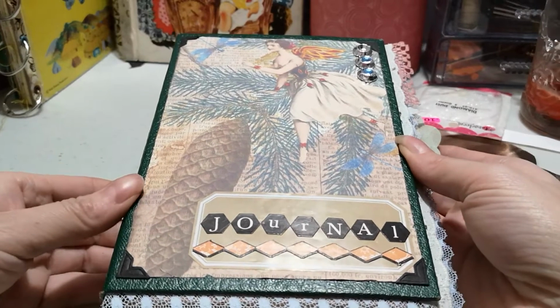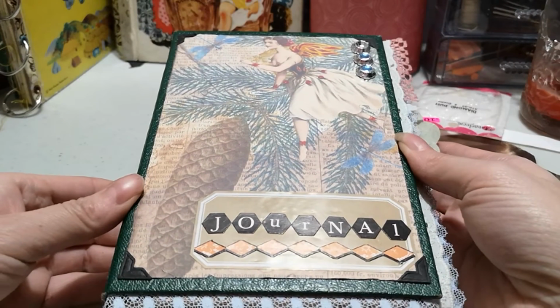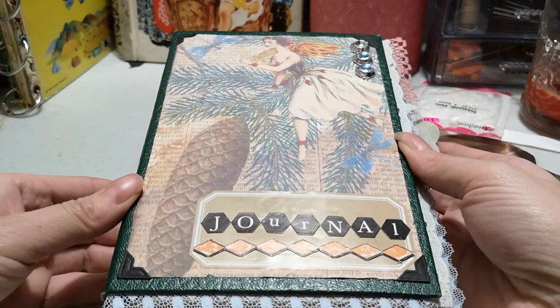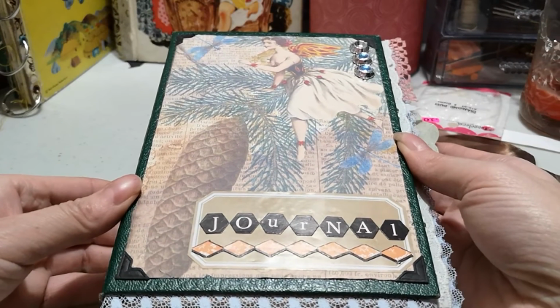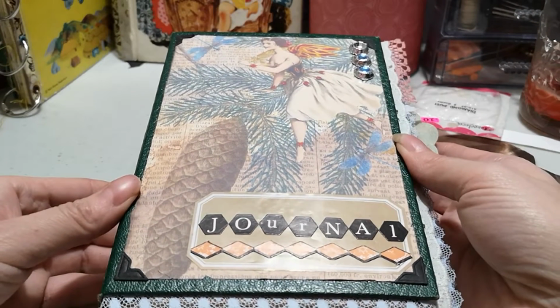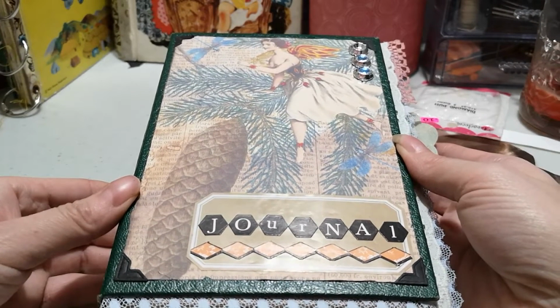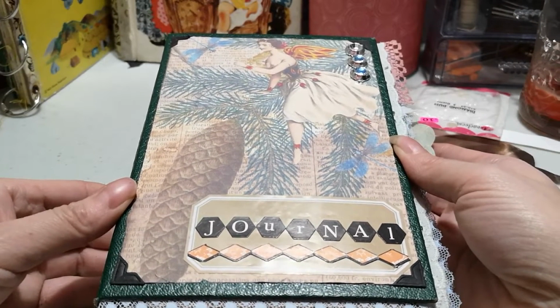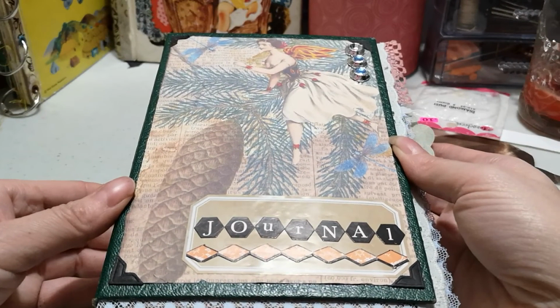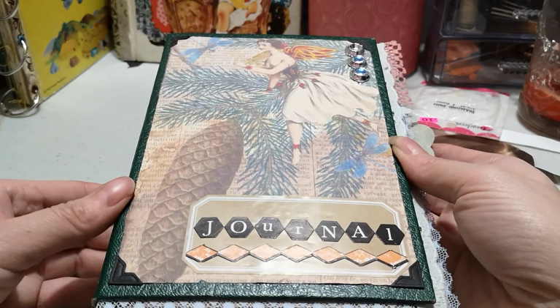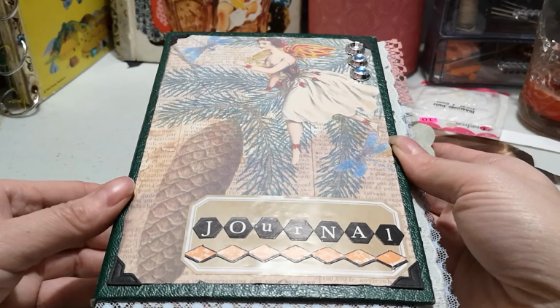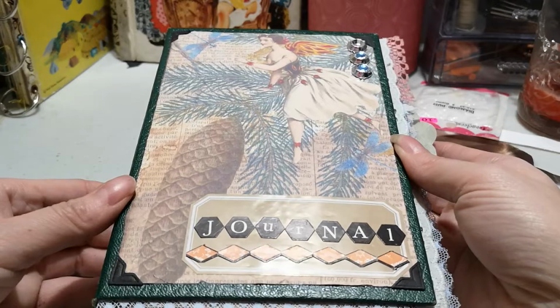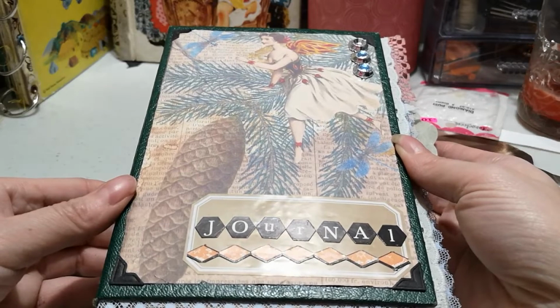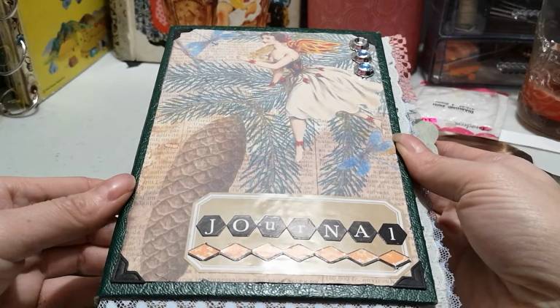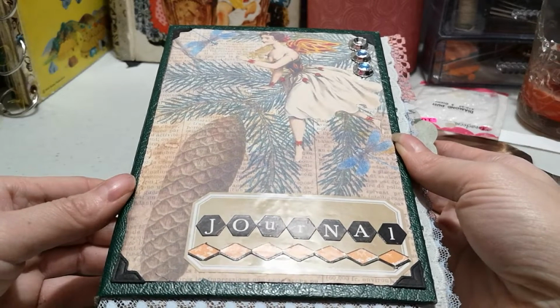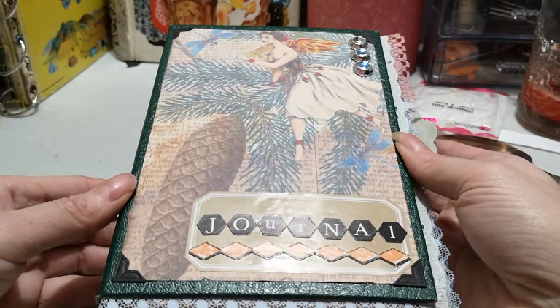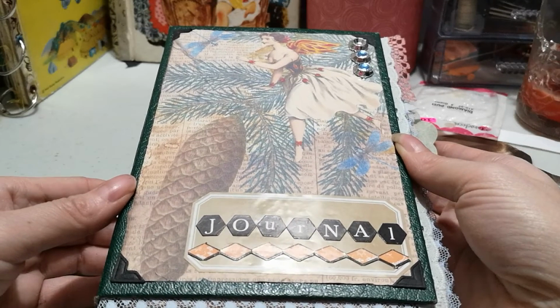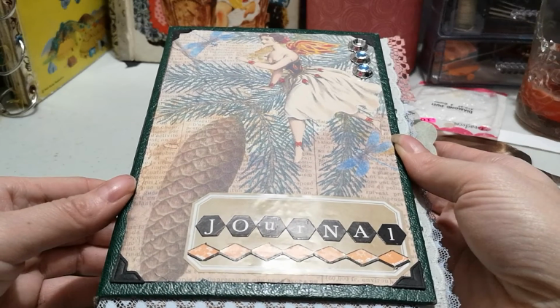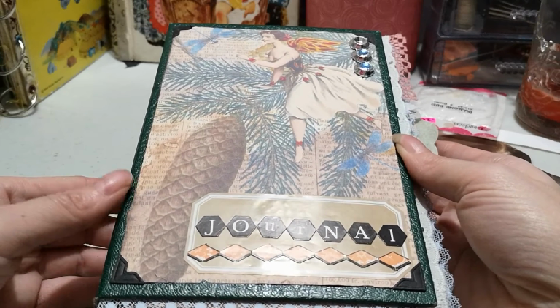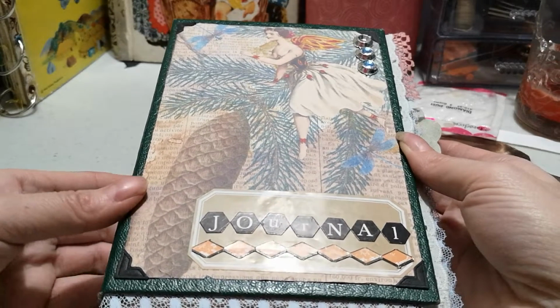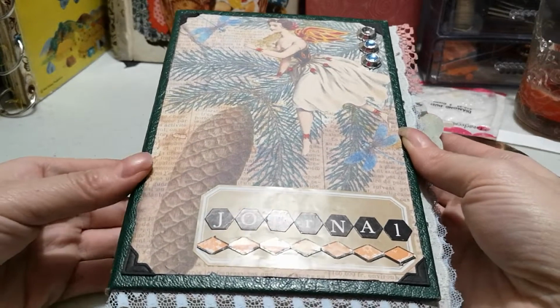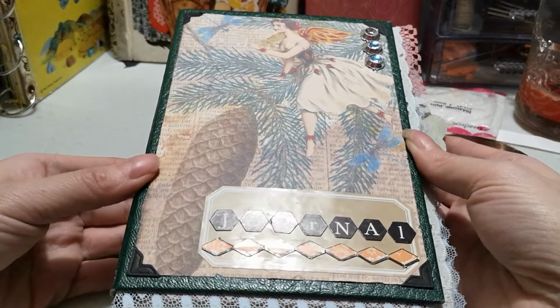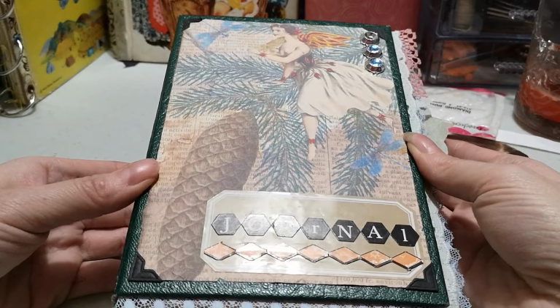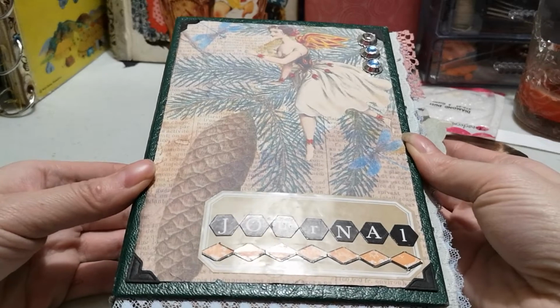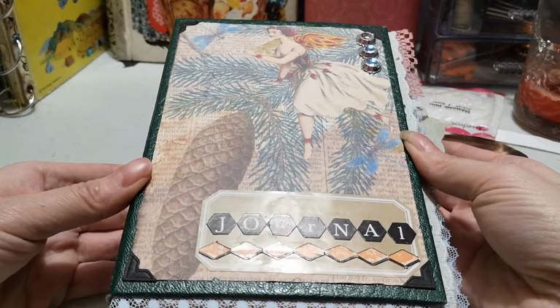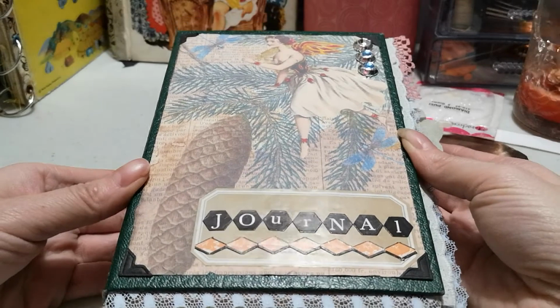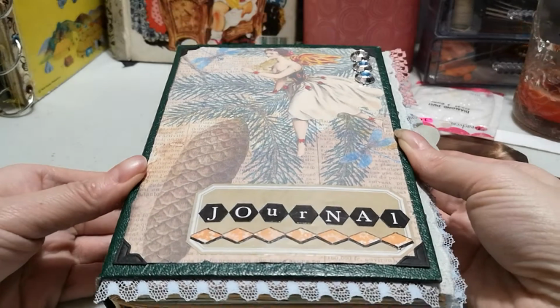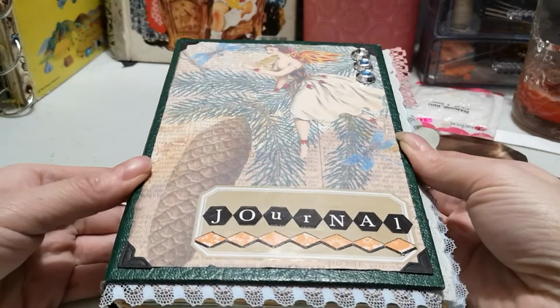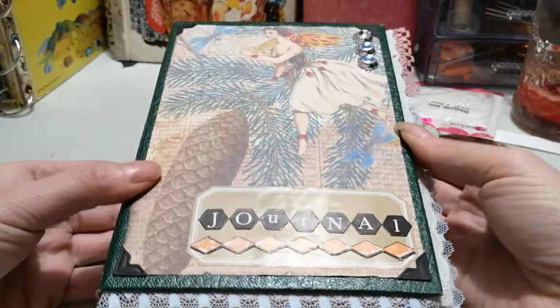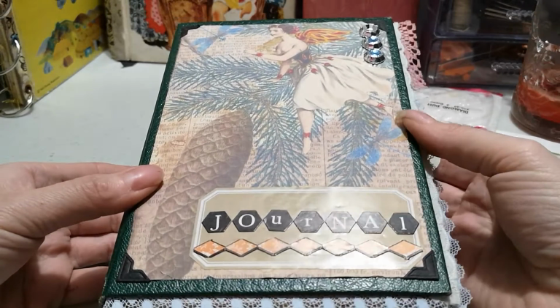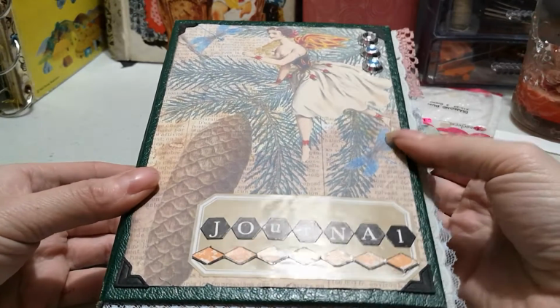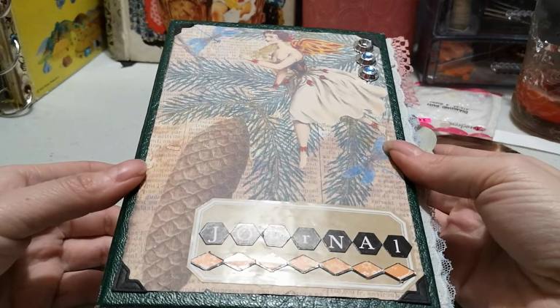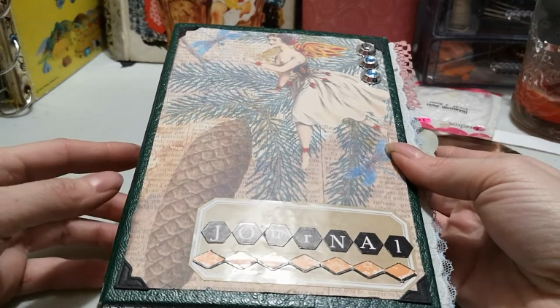Hello YouTube friends, Alicia here with the video. First off, sorry about my lighting — I am in my actual craft room because I've cleaned it up enough to use it, but the lighting is not very good. Anyways, let's get started.